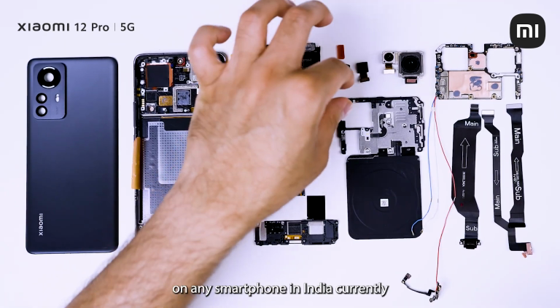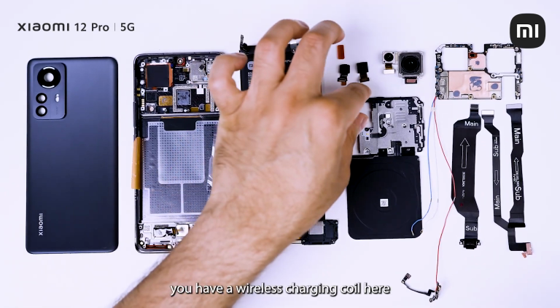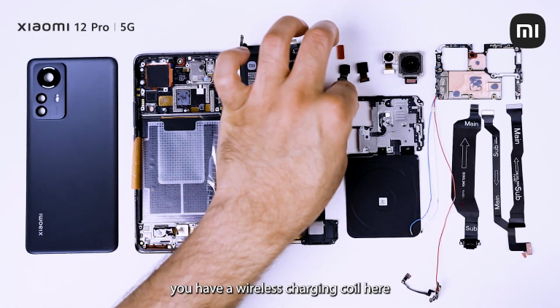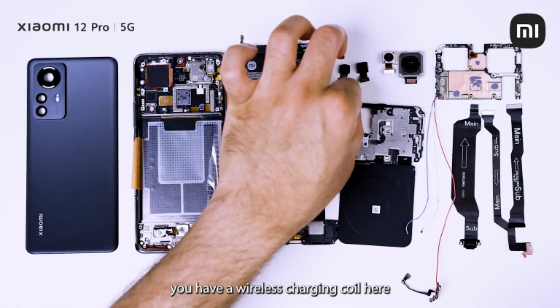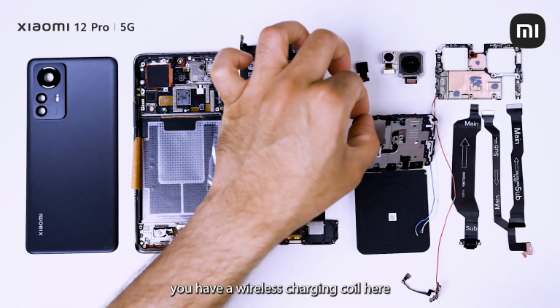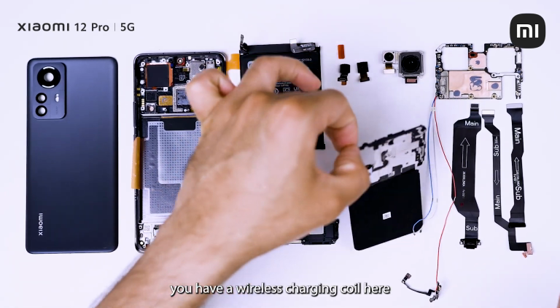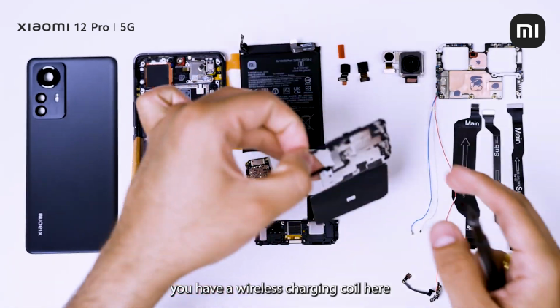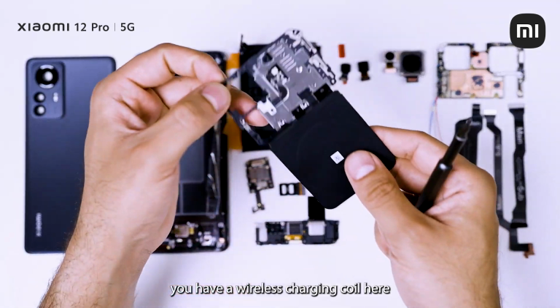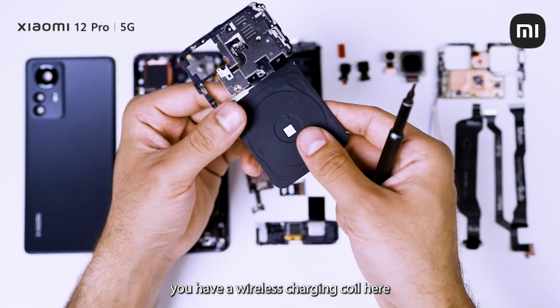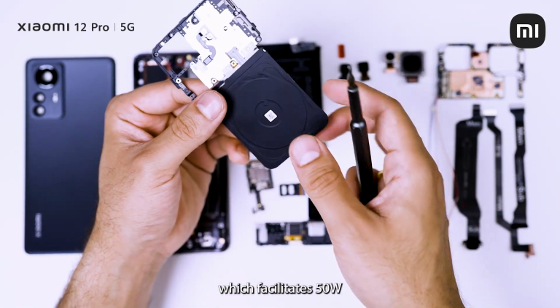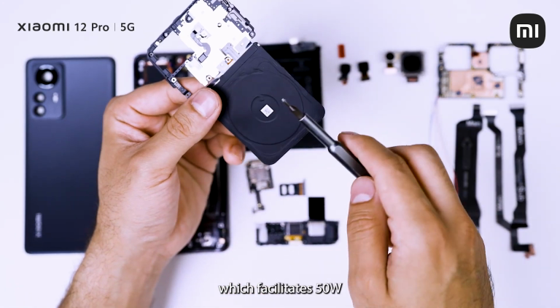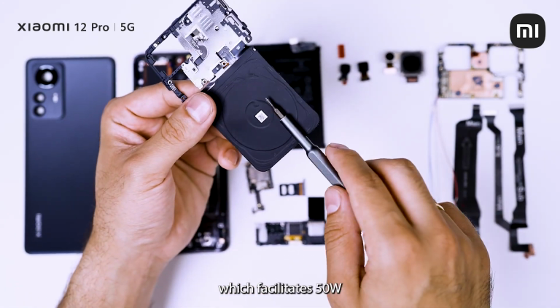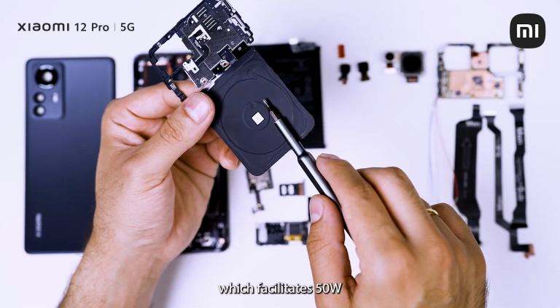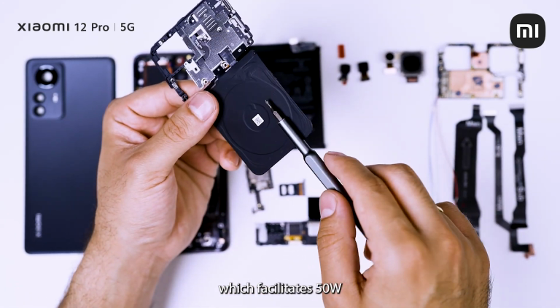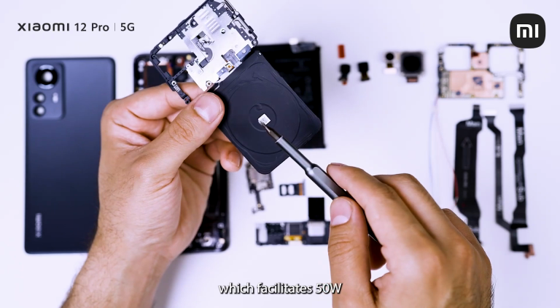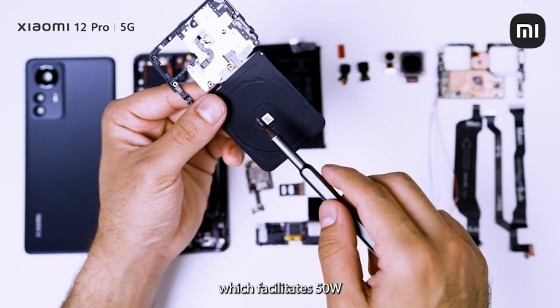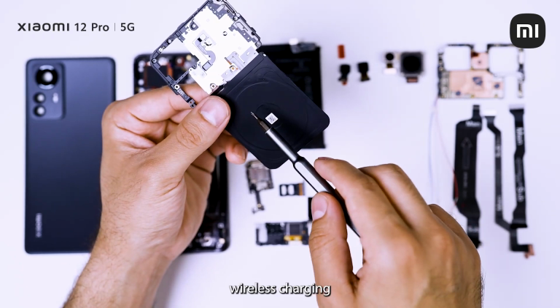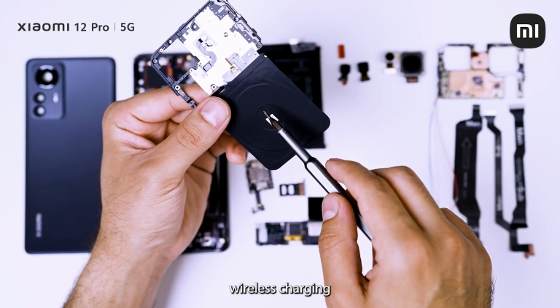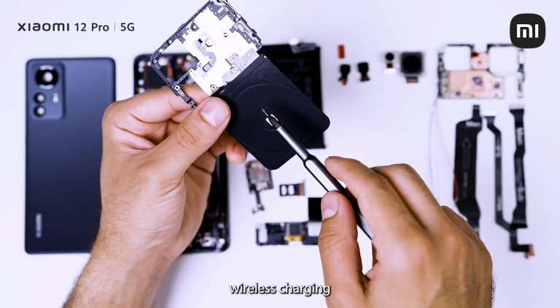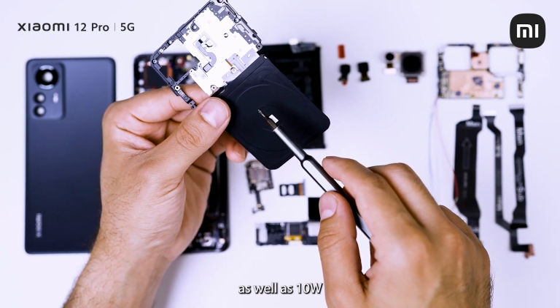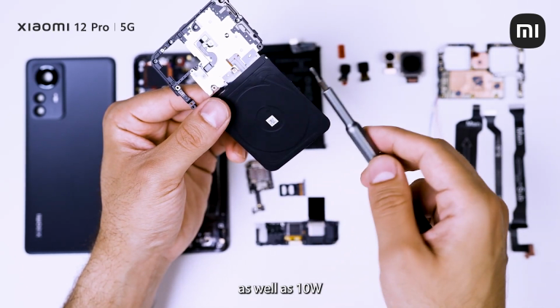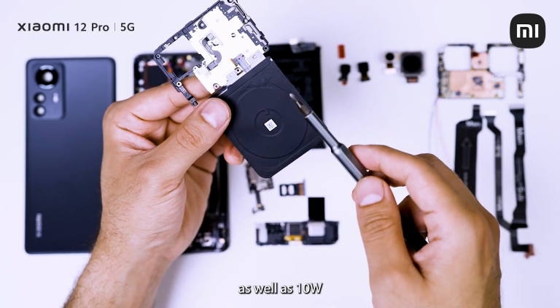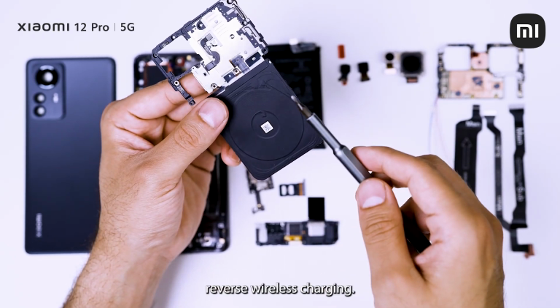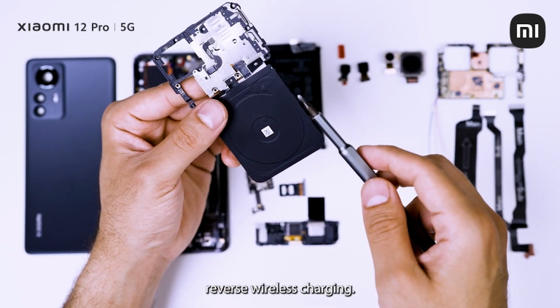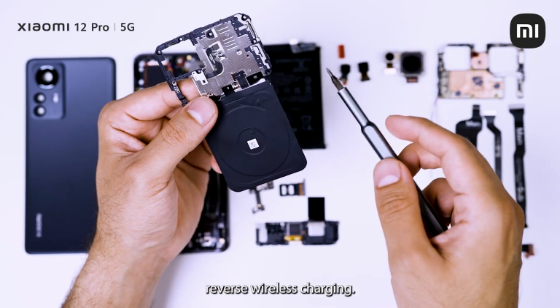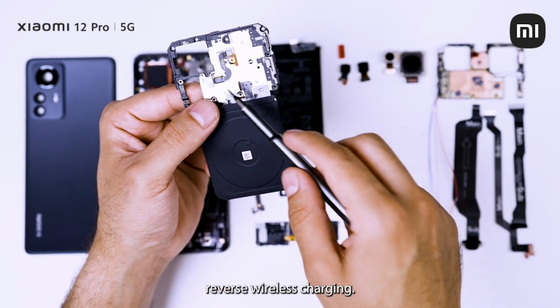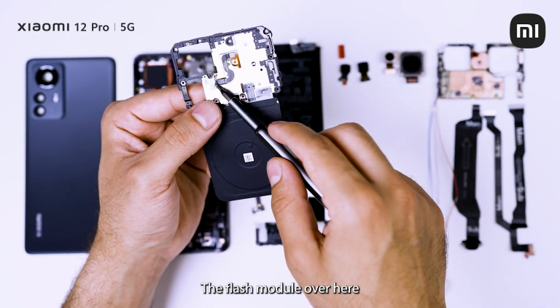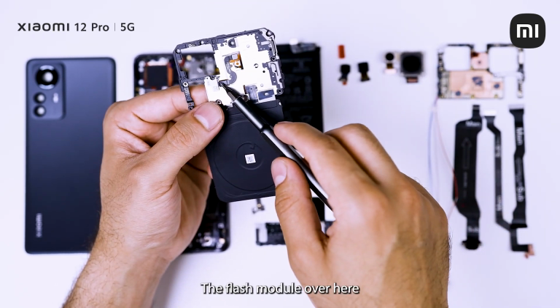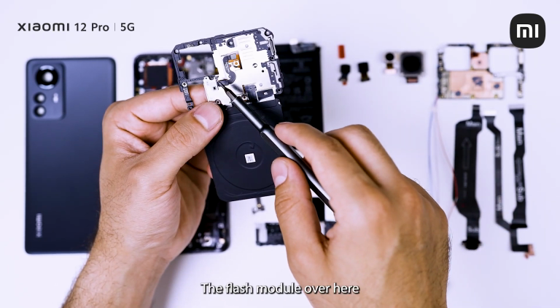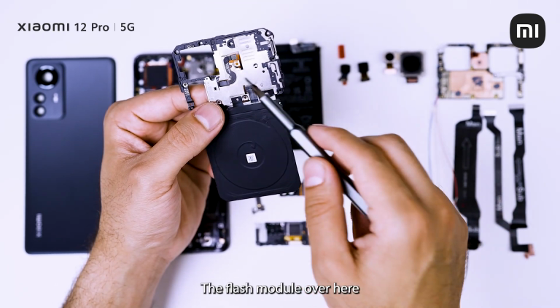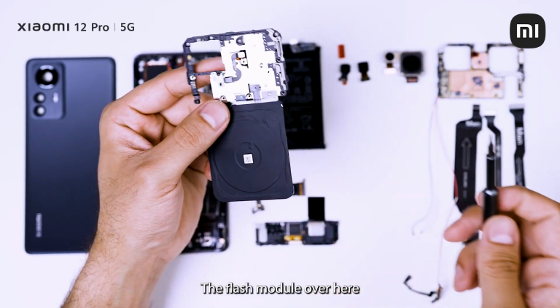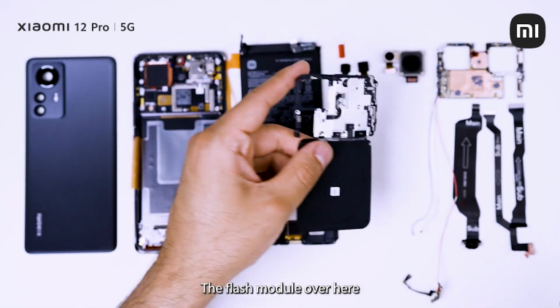You have a wireless charging coil here which facilitates 50 watt wireless charging as well as 10 watt reverse wireless charging. The flash module is over here as well.